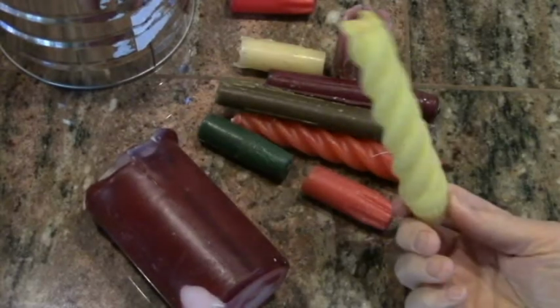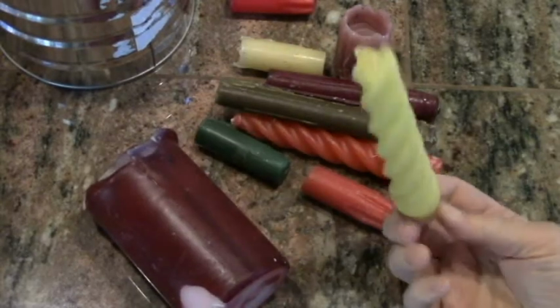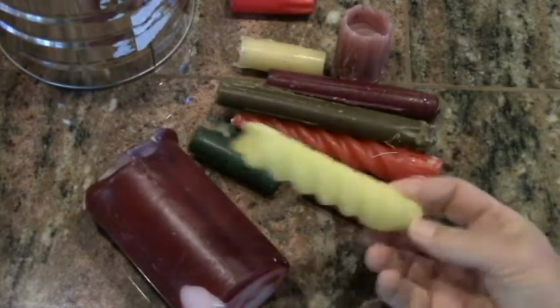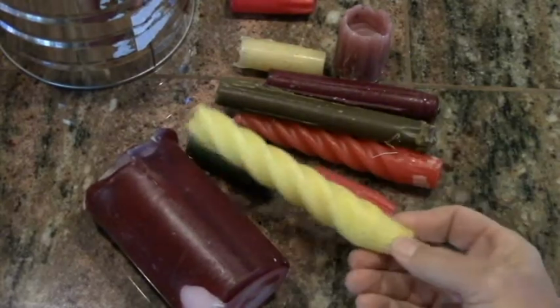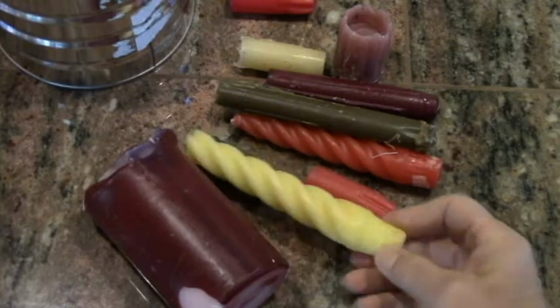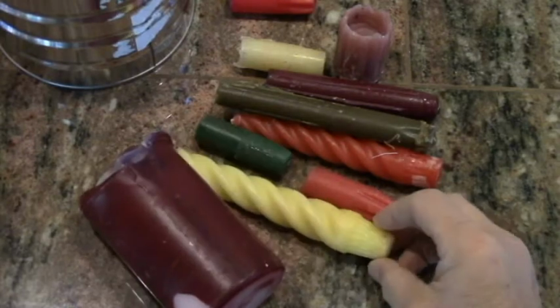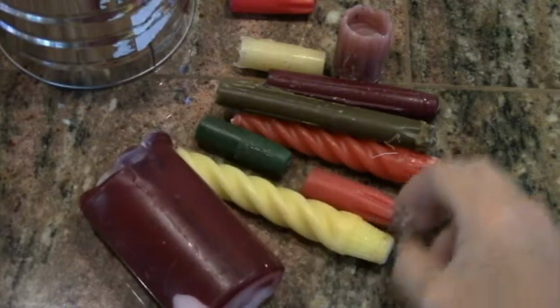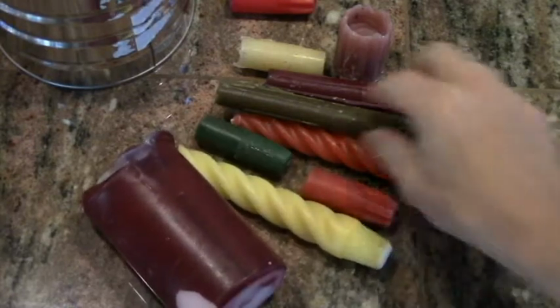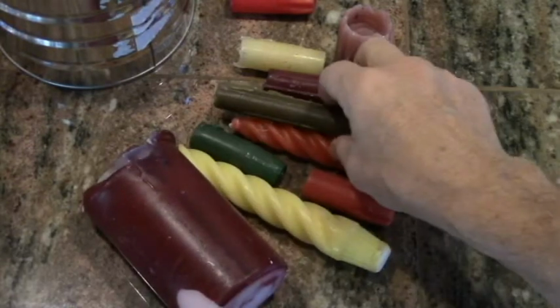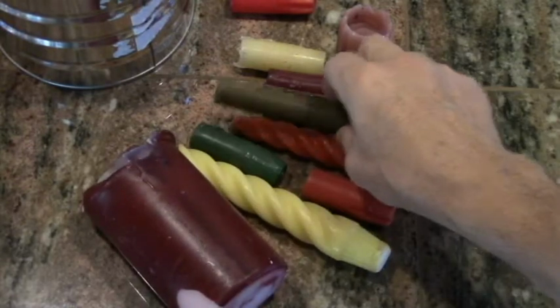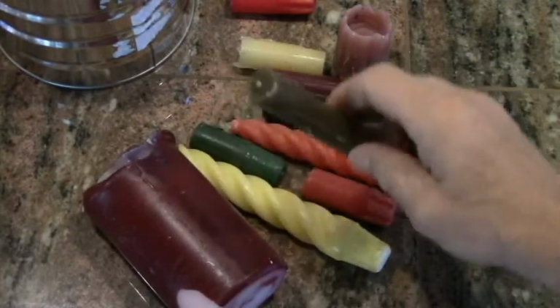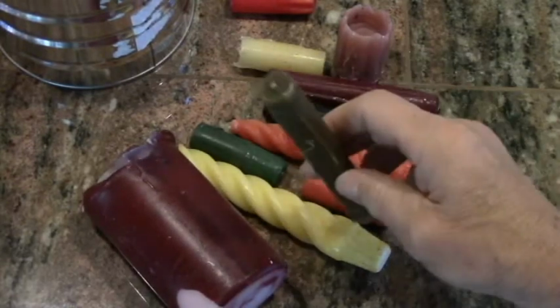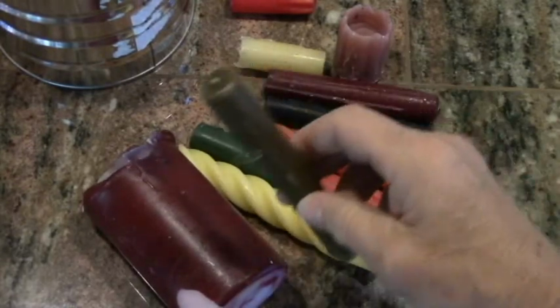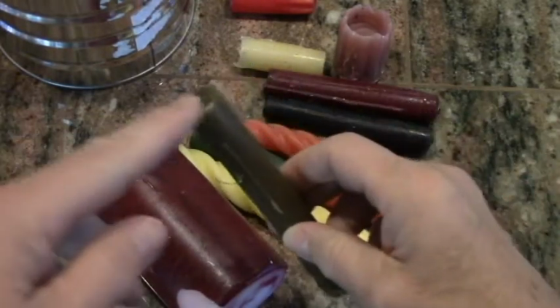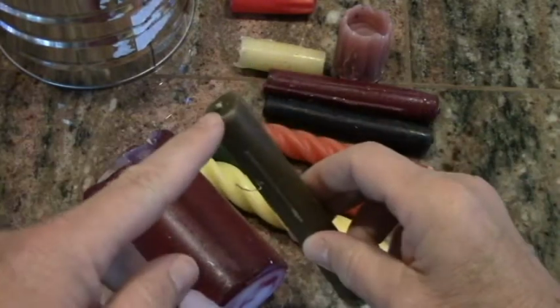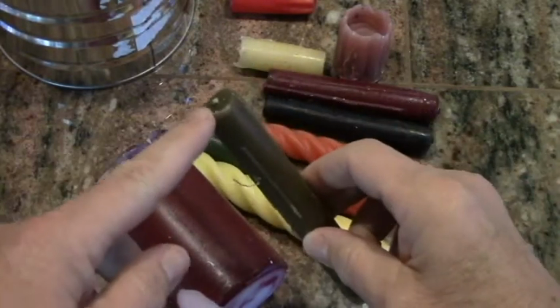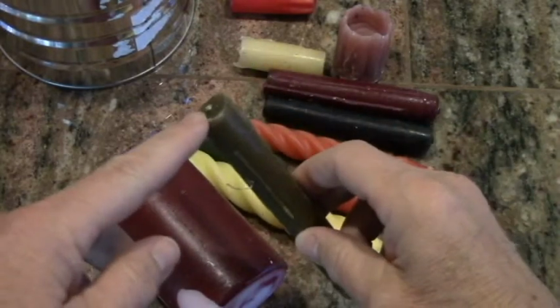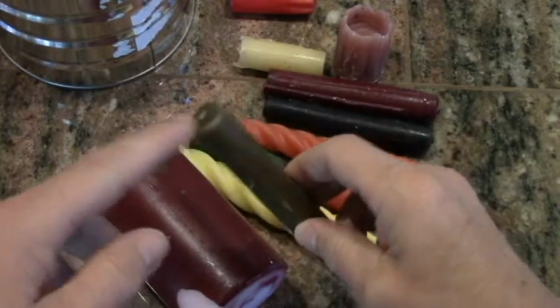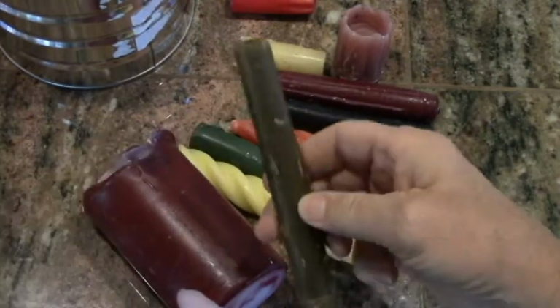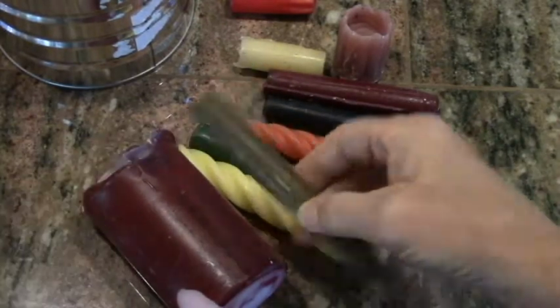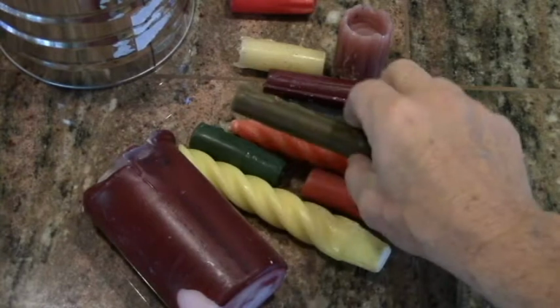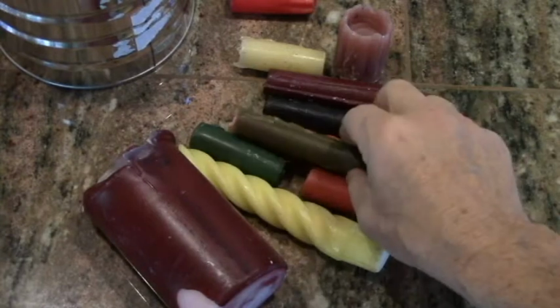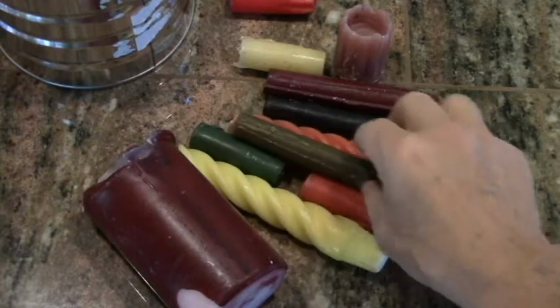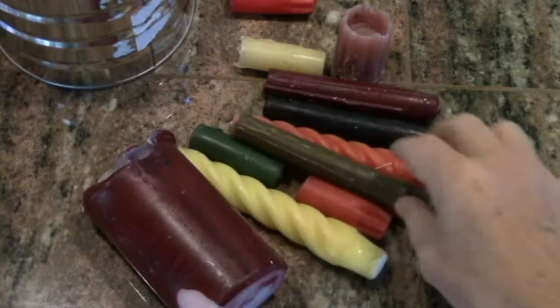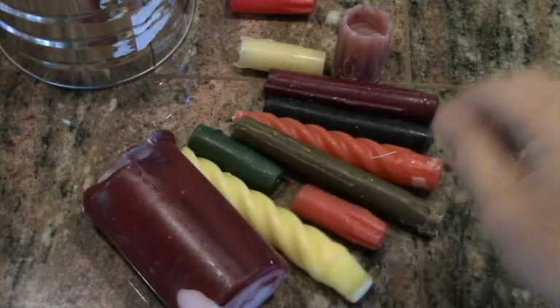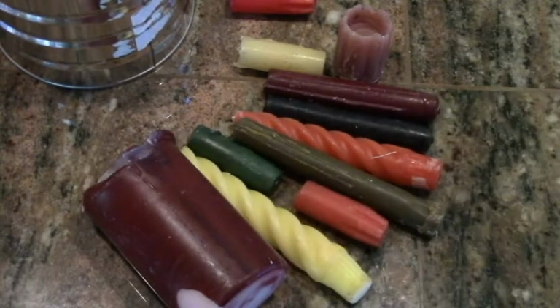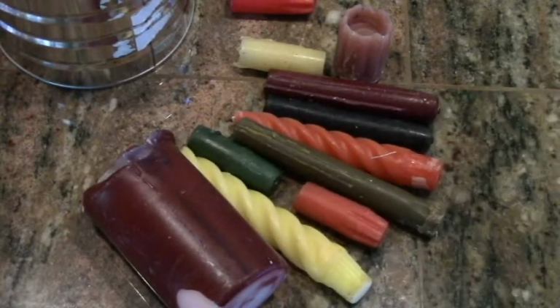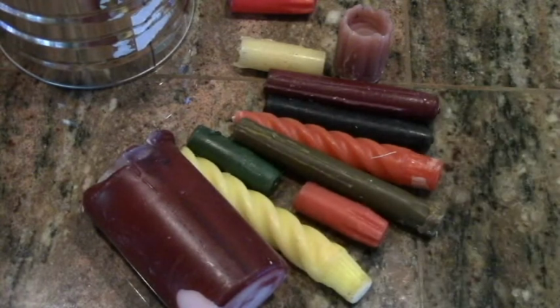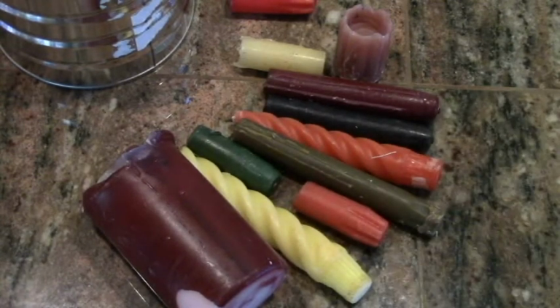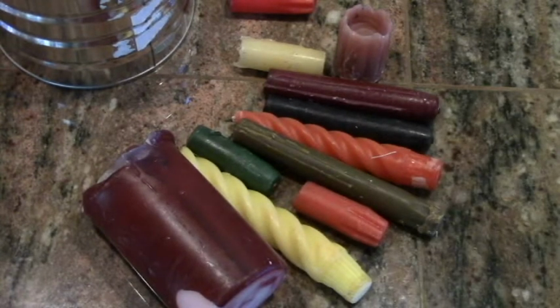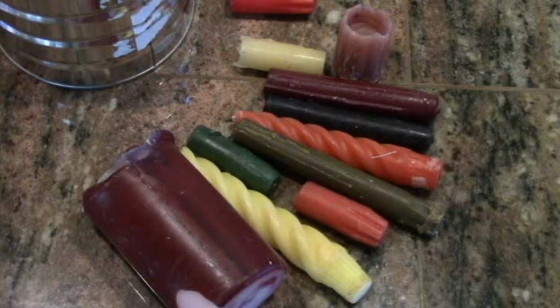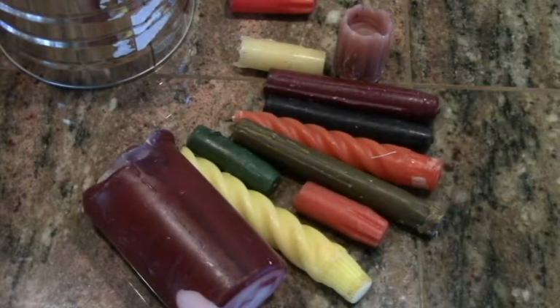They're not really that cool. All I've done is snip off the charred end of the wick so it'll be a little cleaner. I'm going to put all these into a number 10 can.